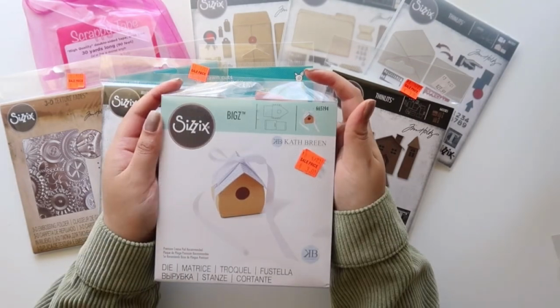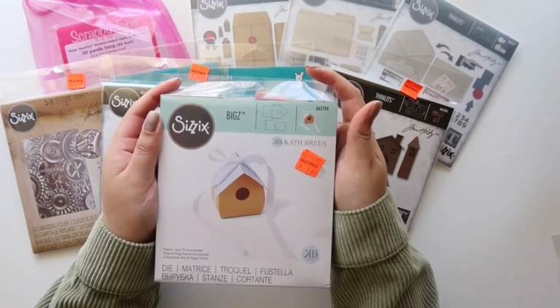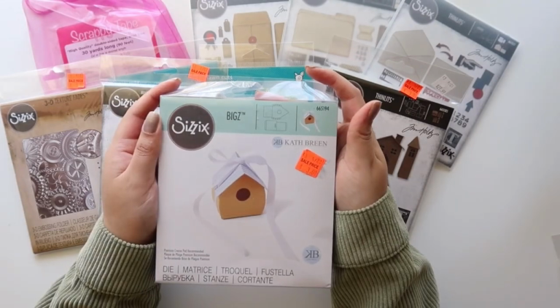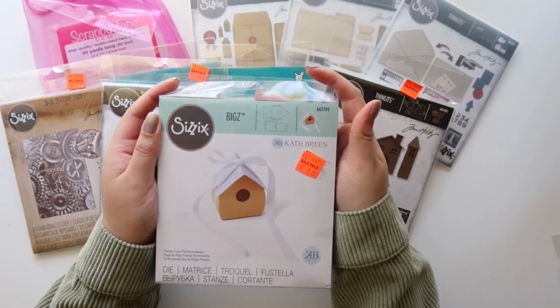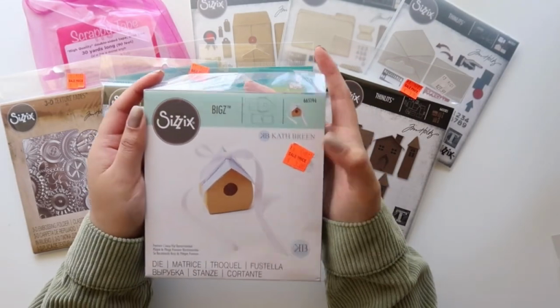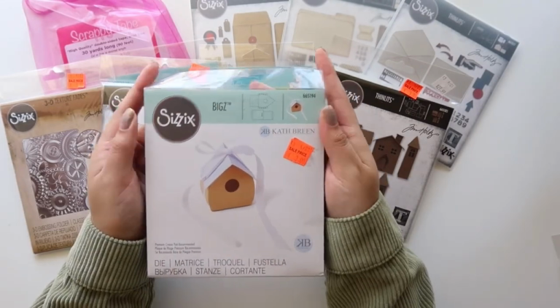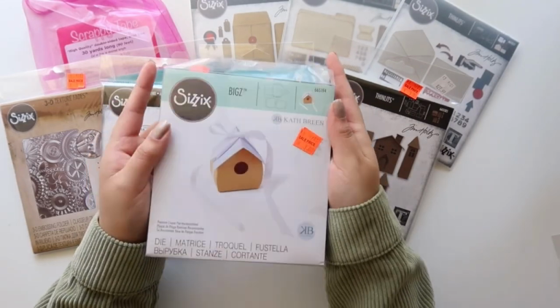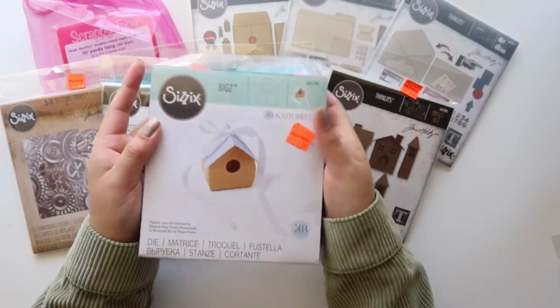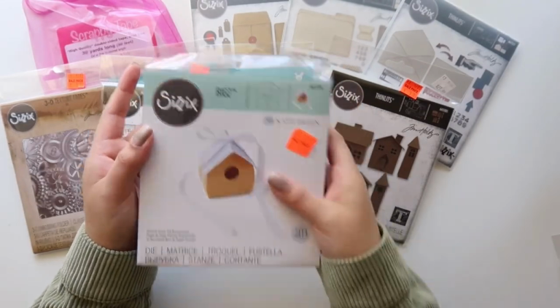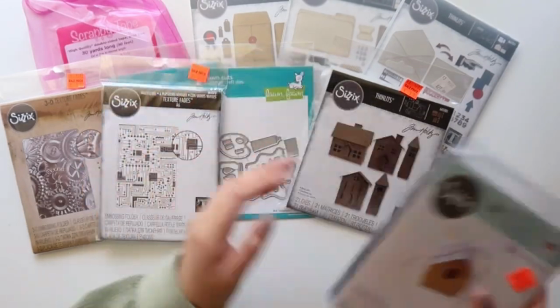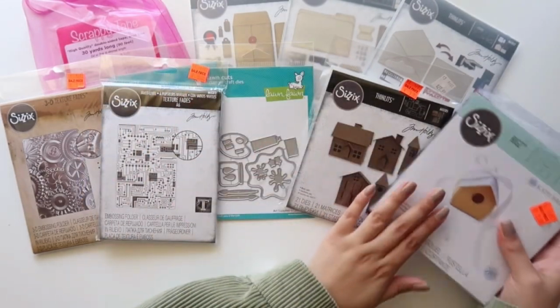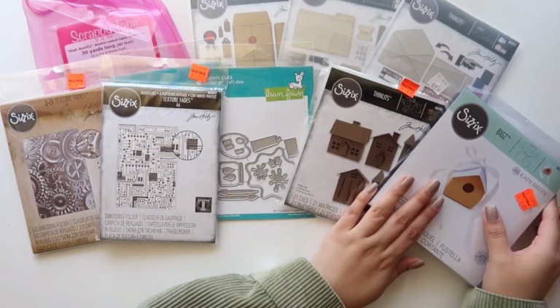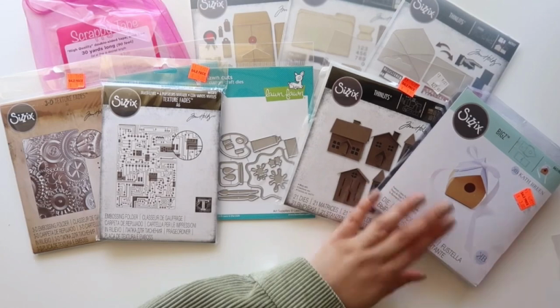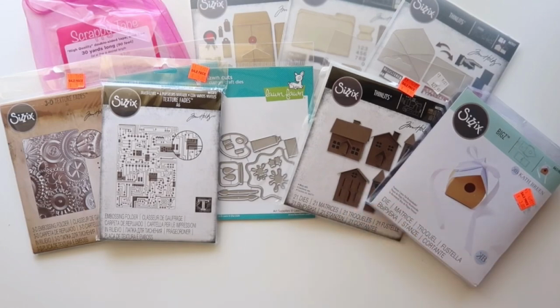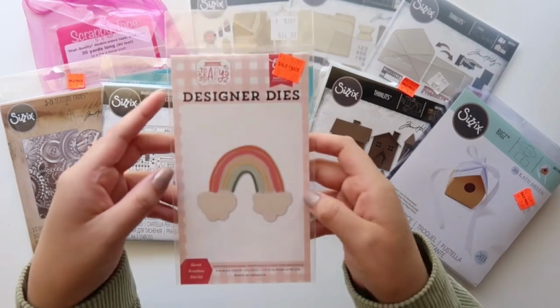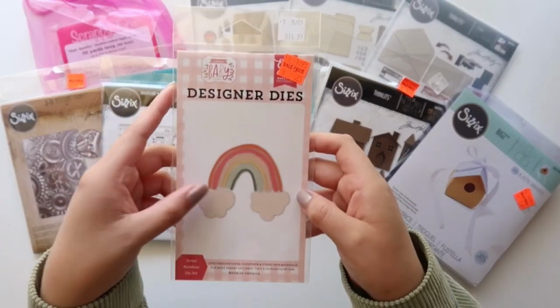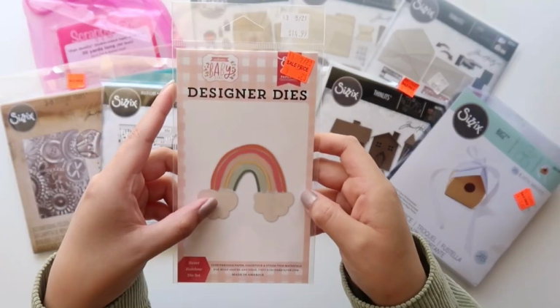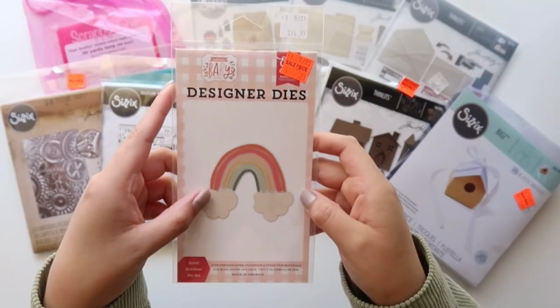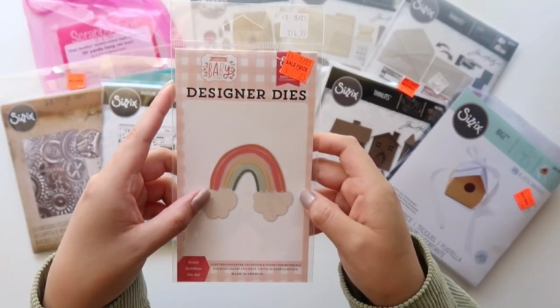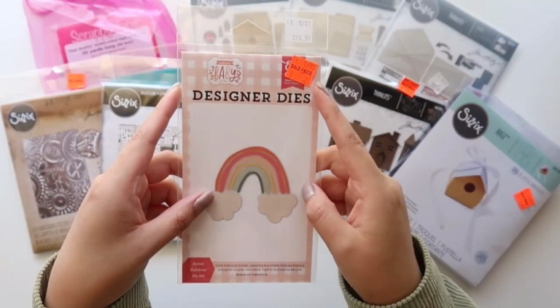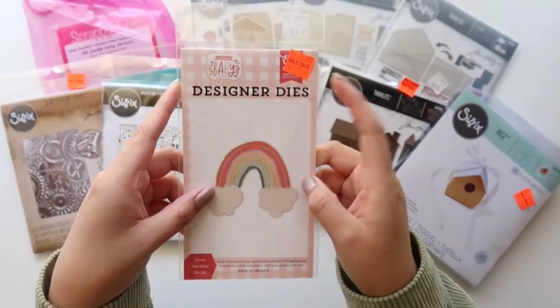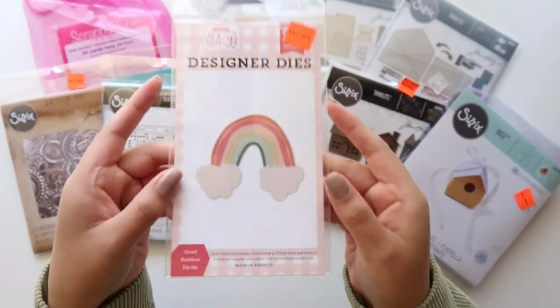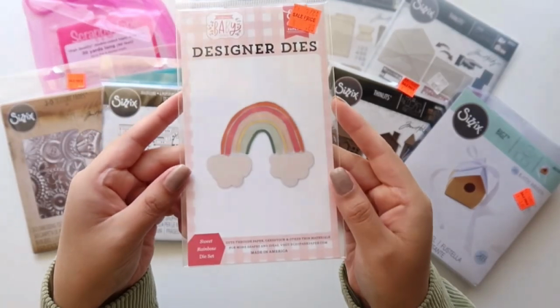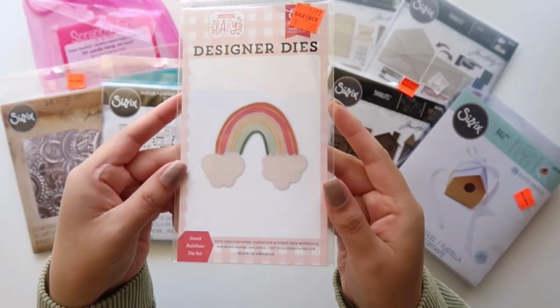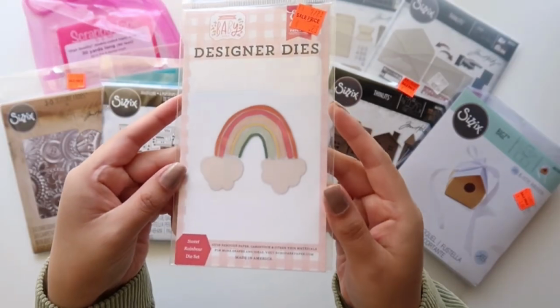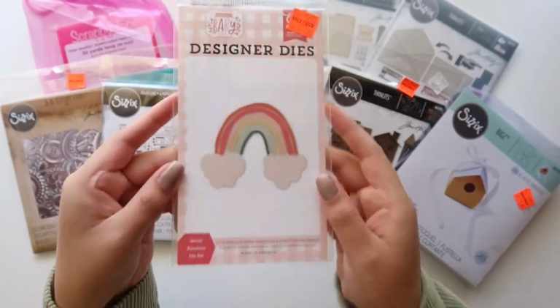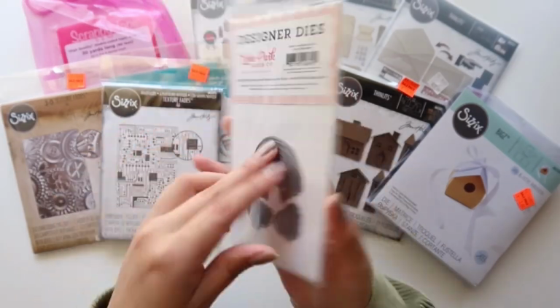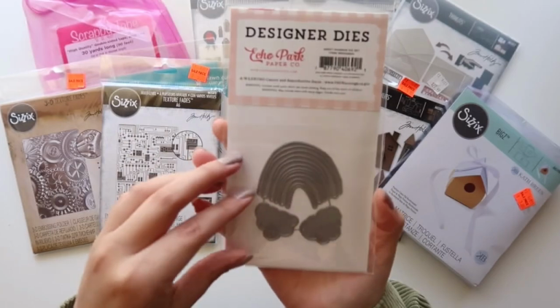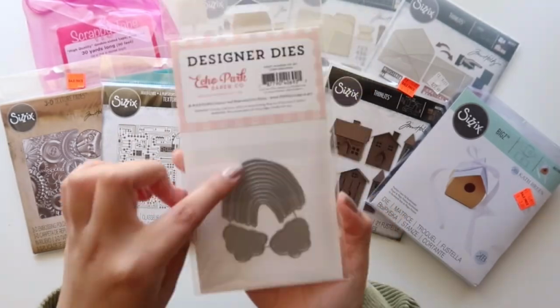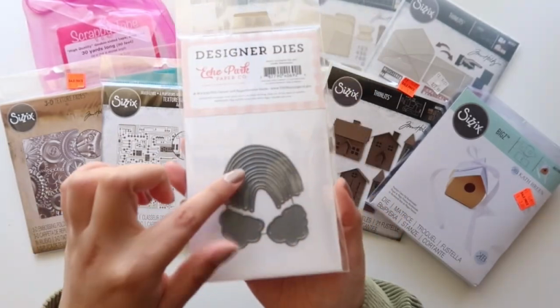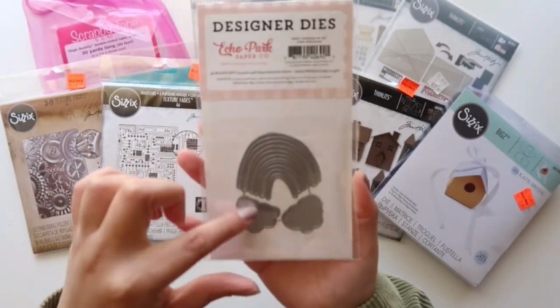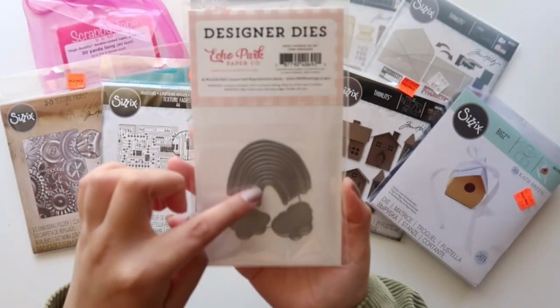I got this Treehouse die by Kath Breen and that was also three dollars. I also got this rainbow die set for 25 cents — I thought that was such a great deal and couldn't pass it up.